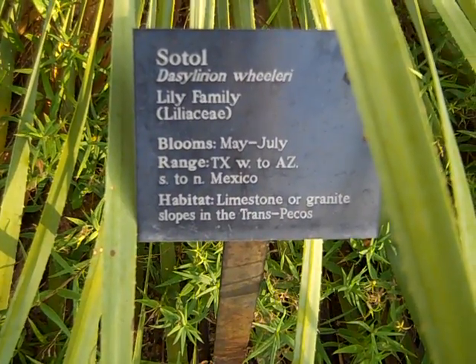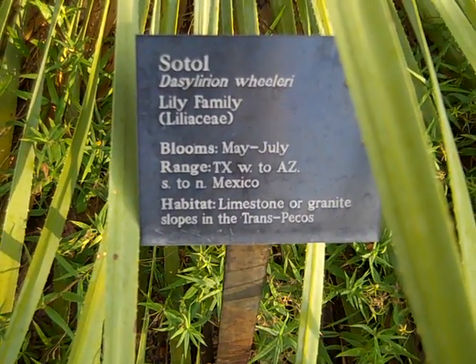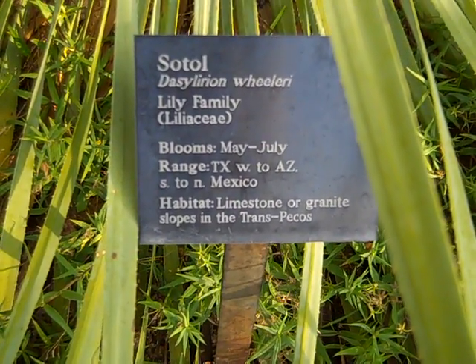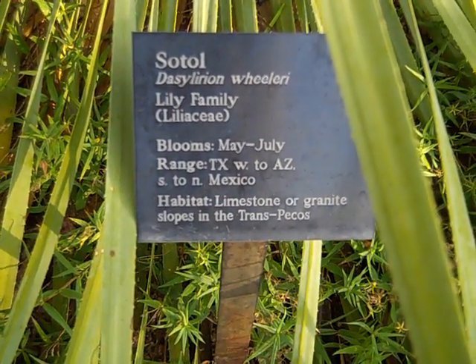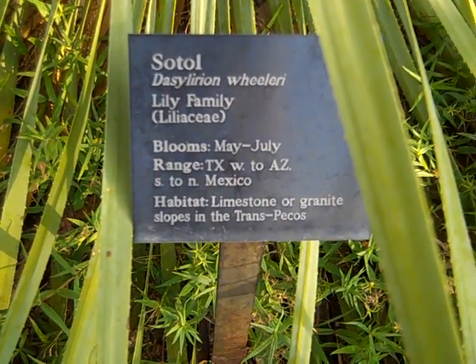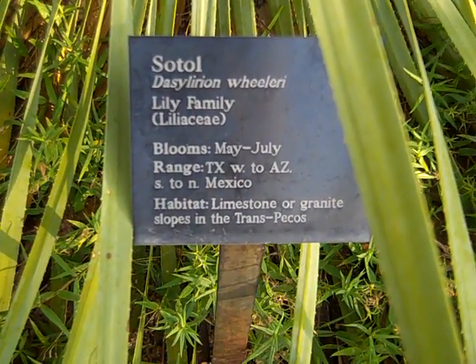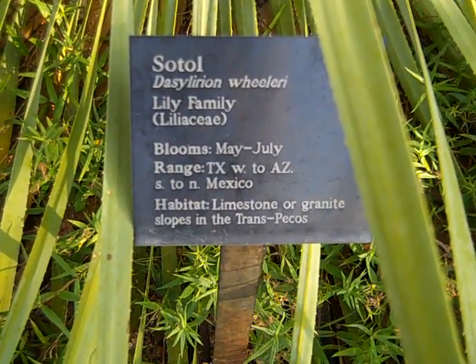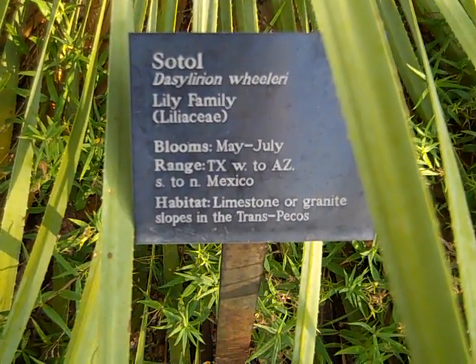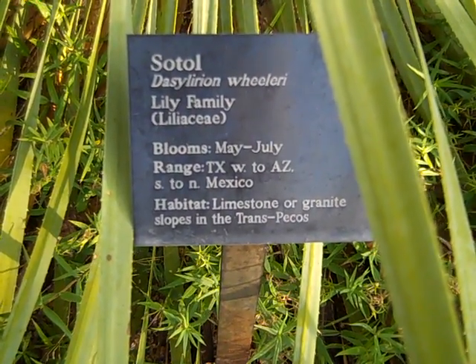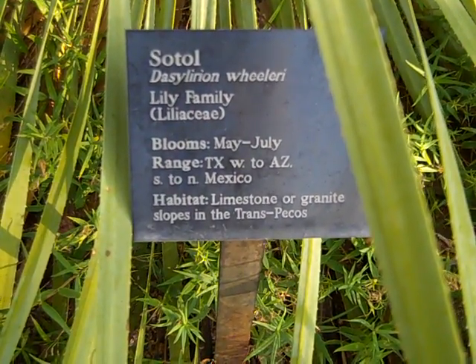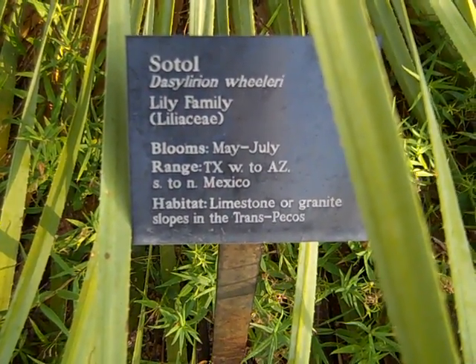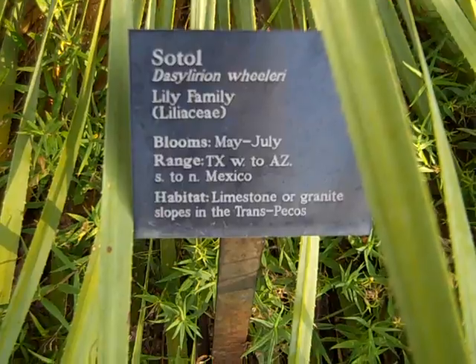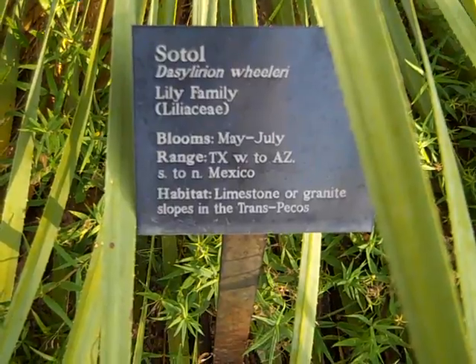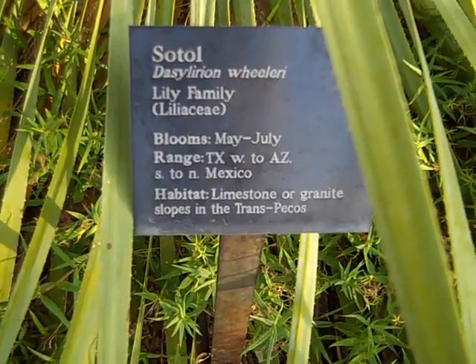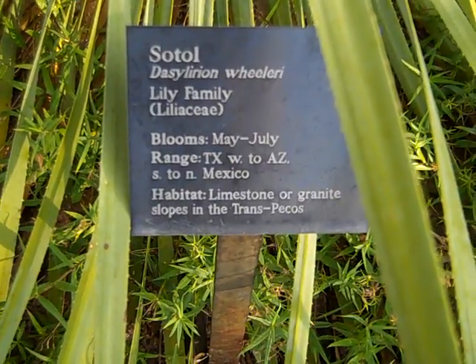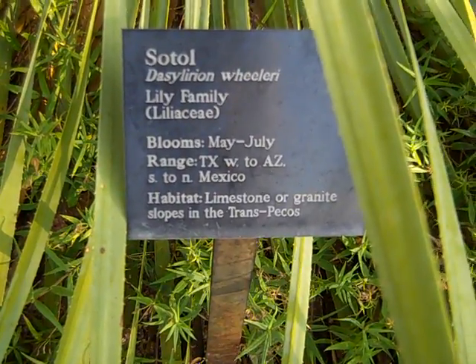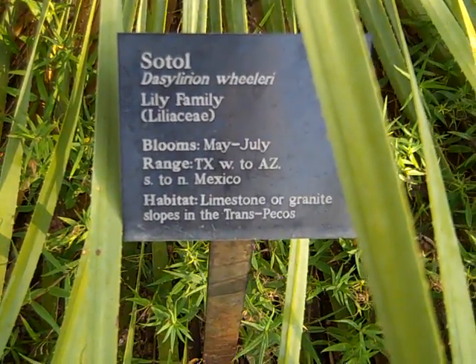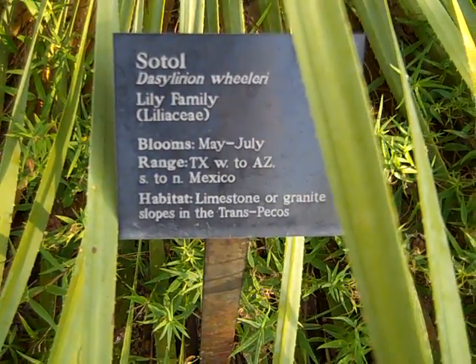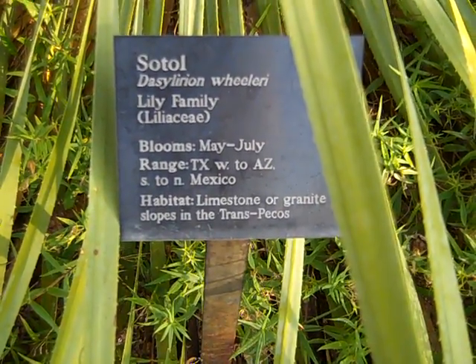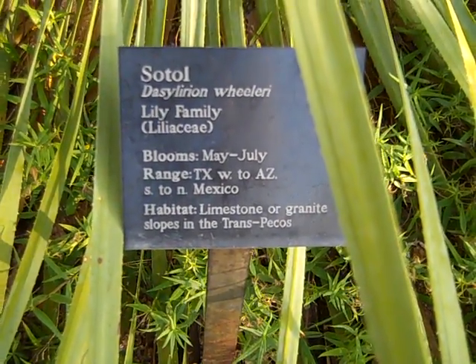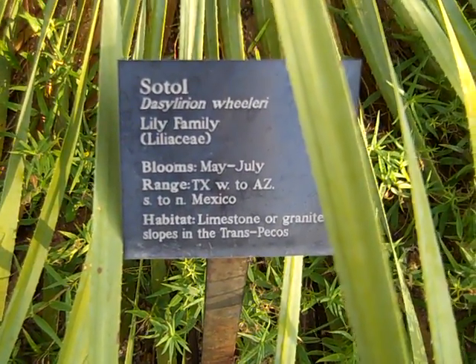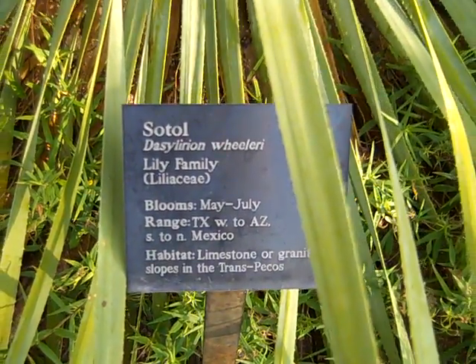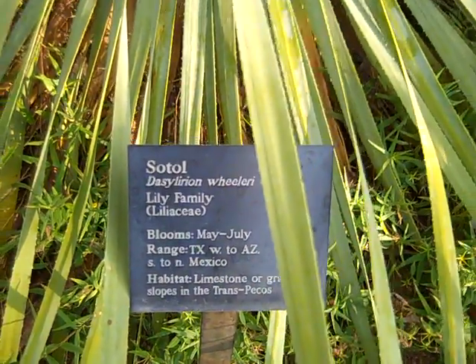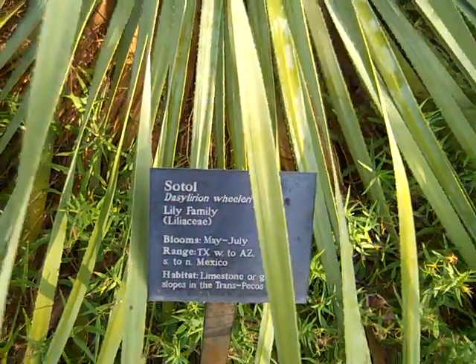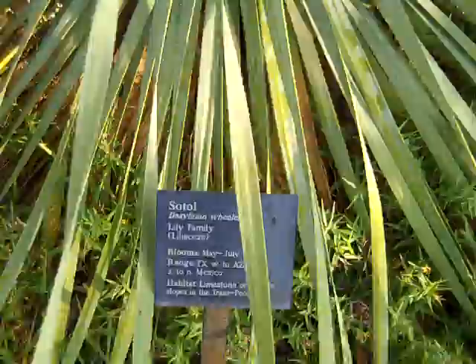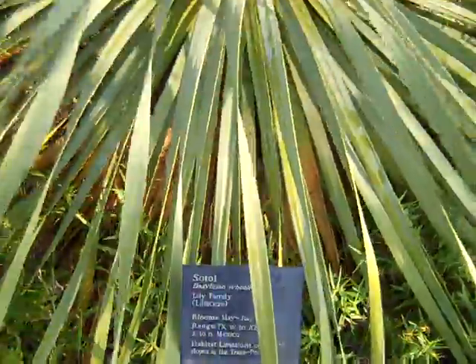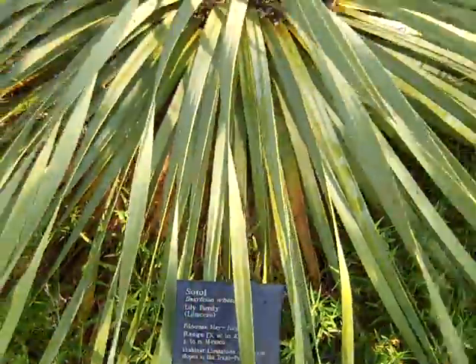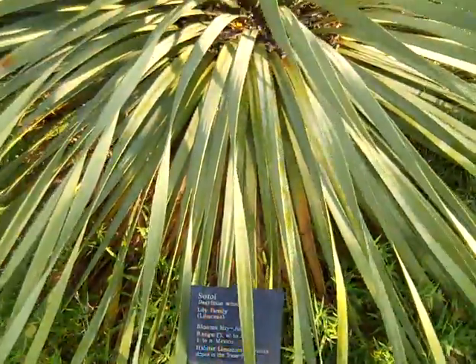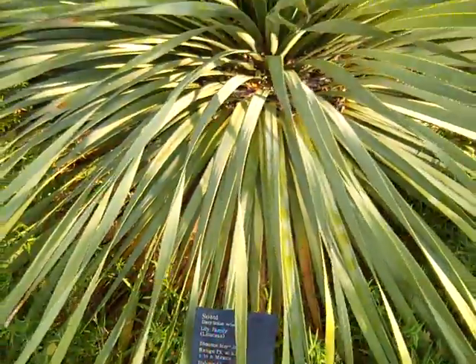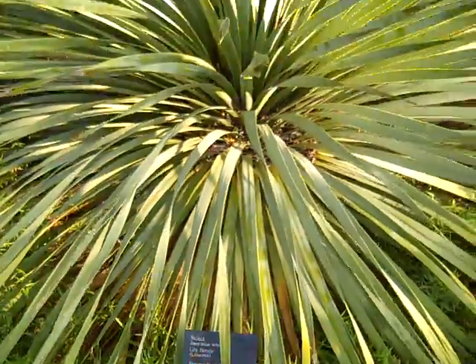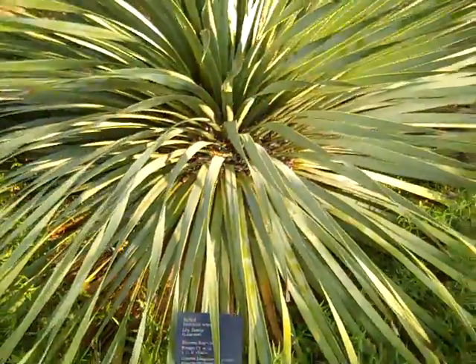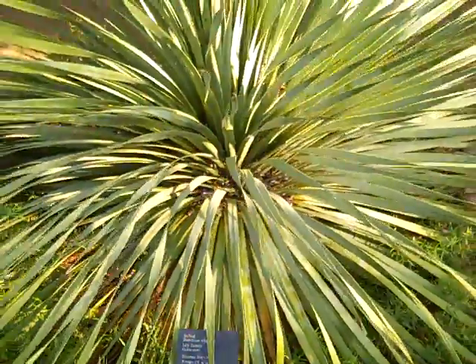Okay, this is Sotol, or Dasilyrion. You see there, it's in the lily family. We're at the Lady Bird Johnson Wildflower Center, and I'll just back up and show you a picture.